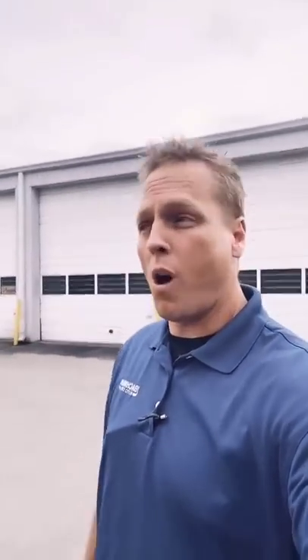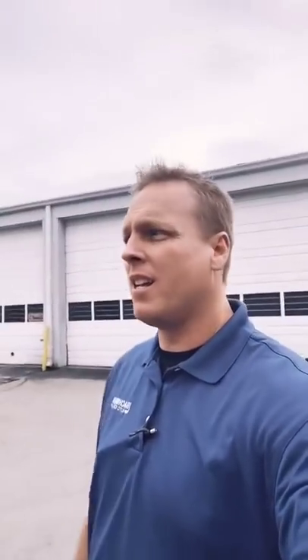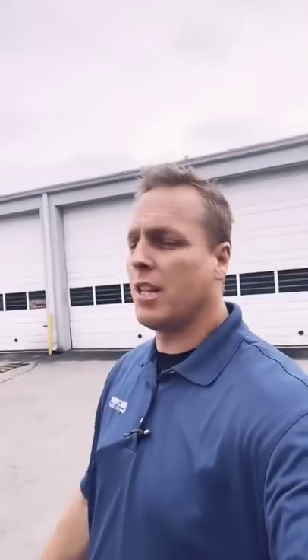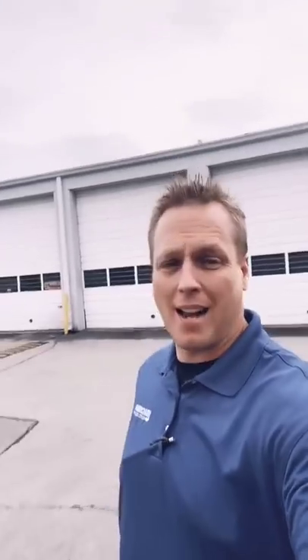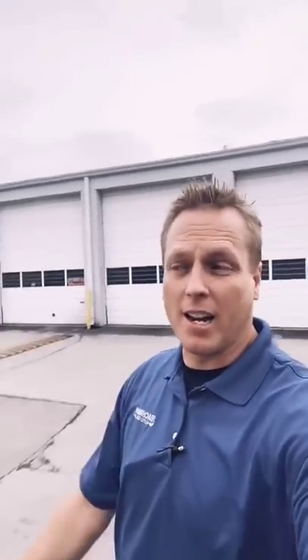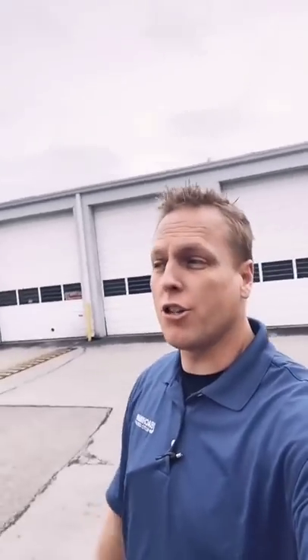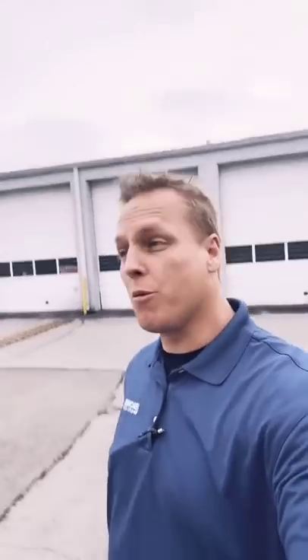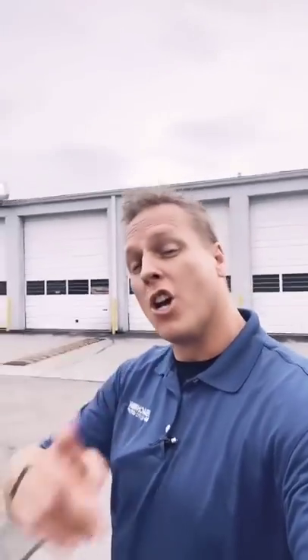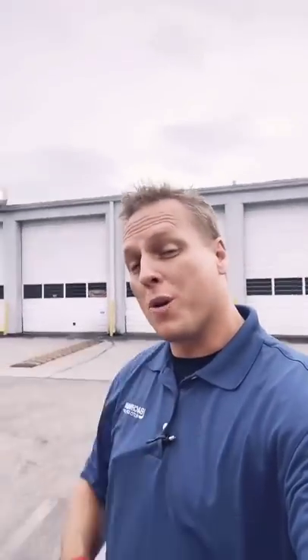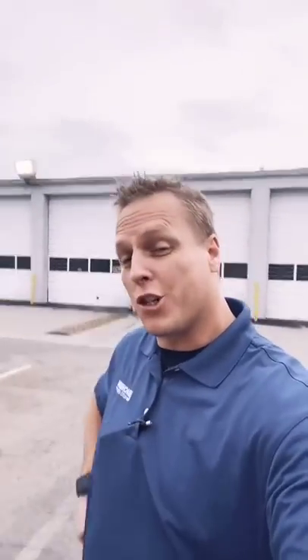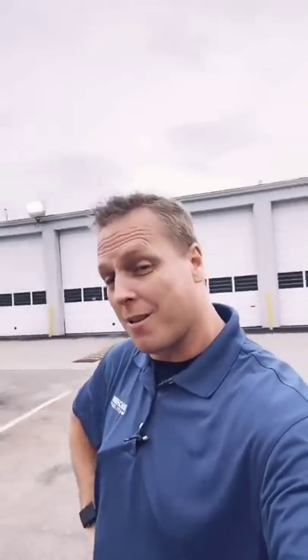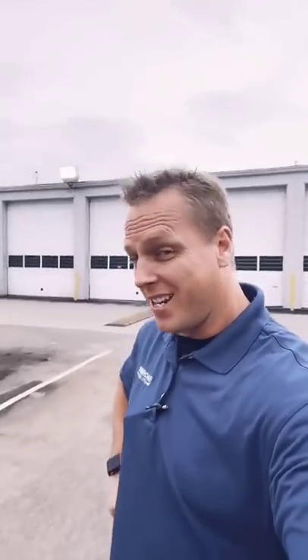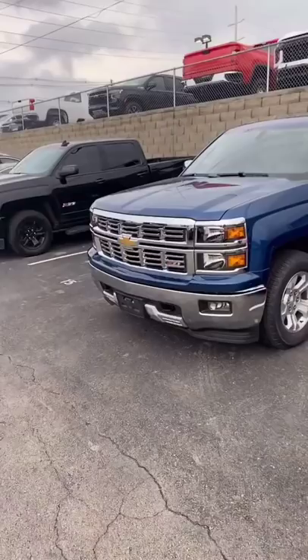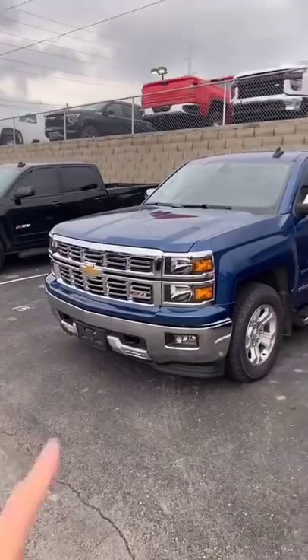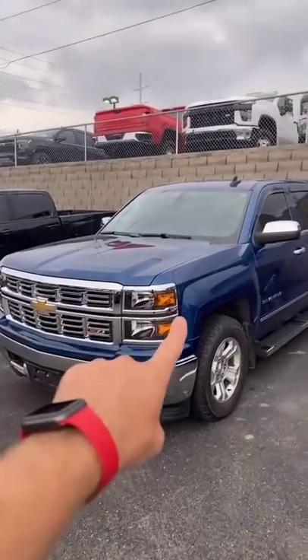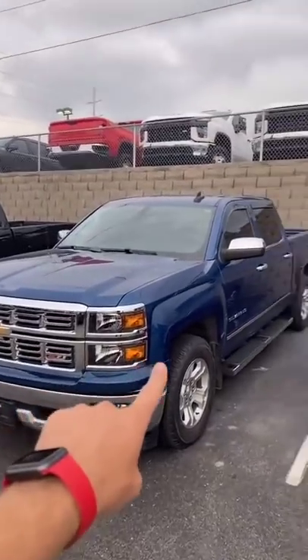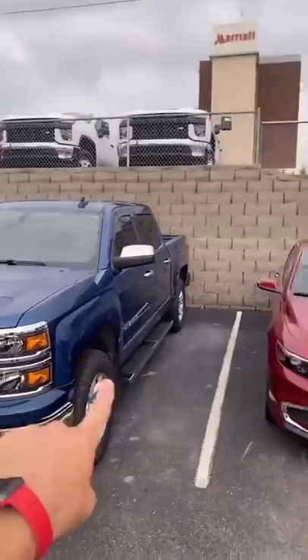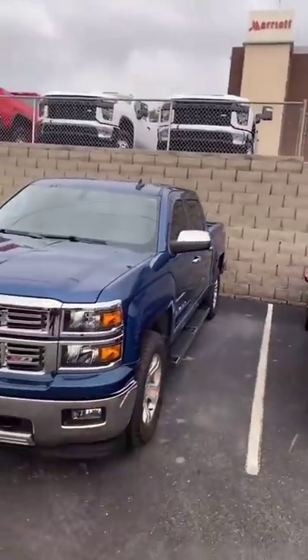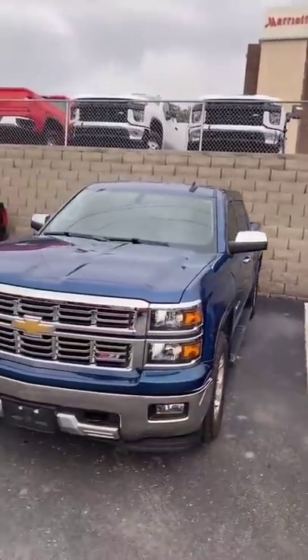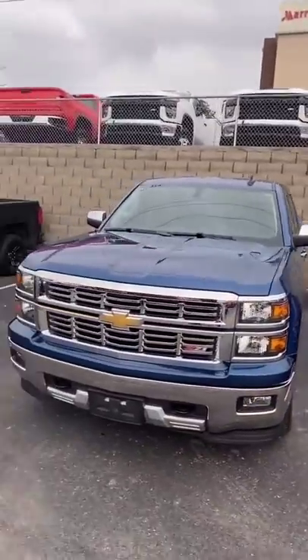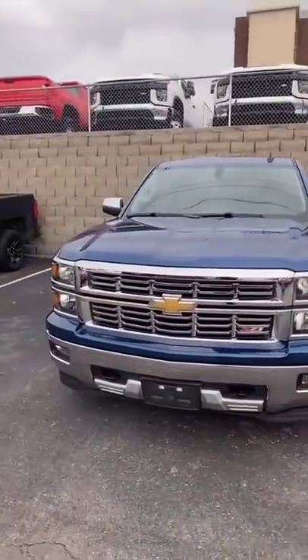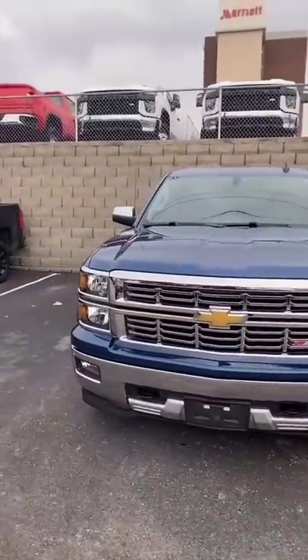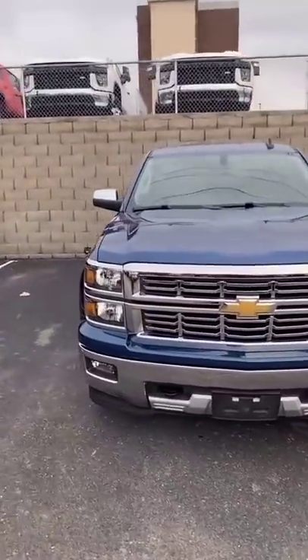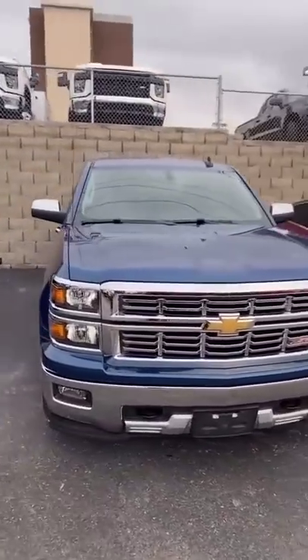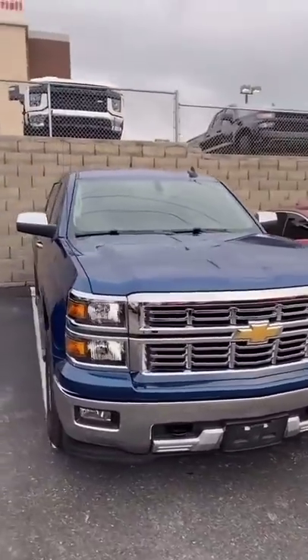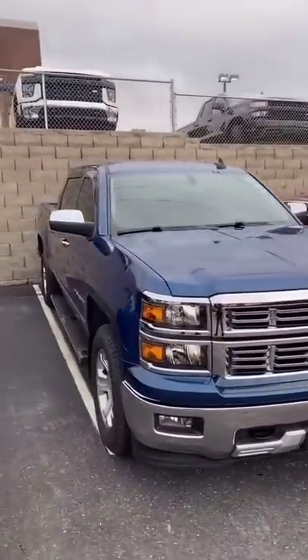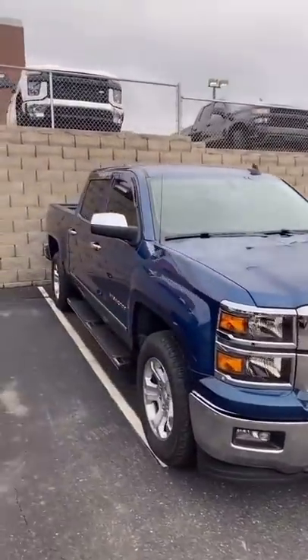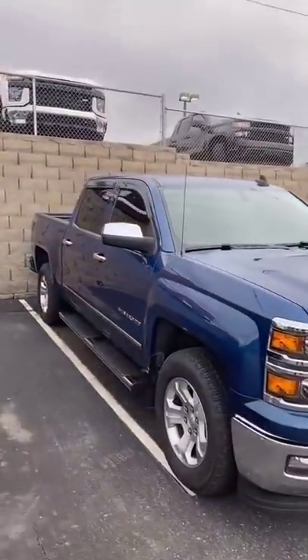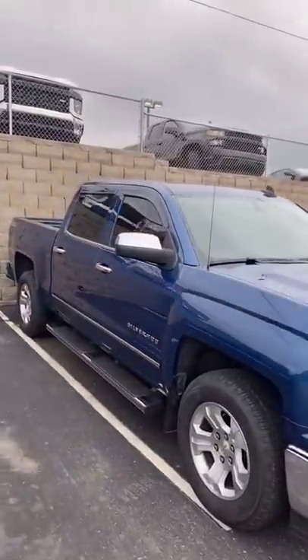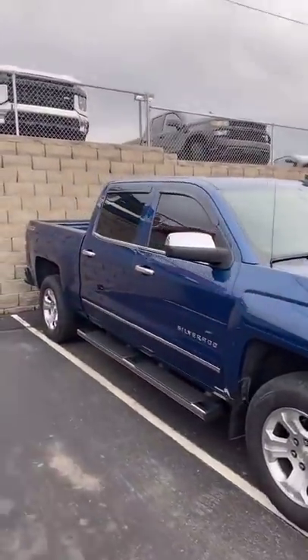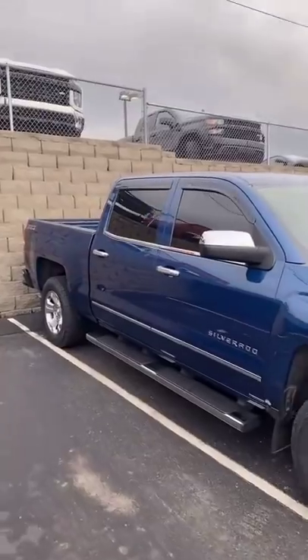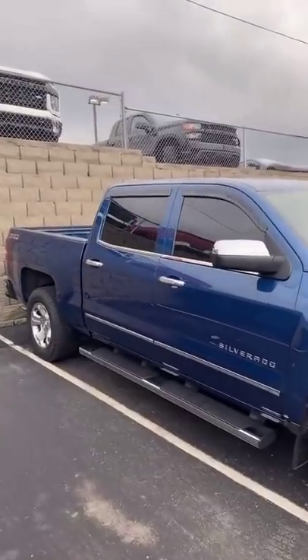I'm walking to the back lot here to show you this recent trade-in I did. This is a 2015 Silverado crew cab. Now, this is something that I sell all the time.